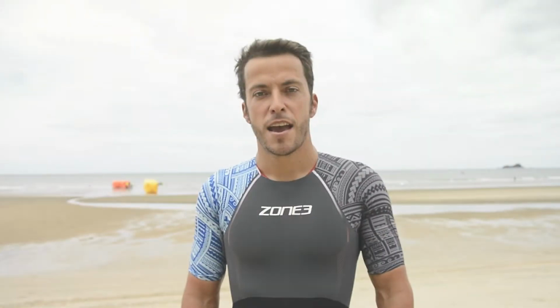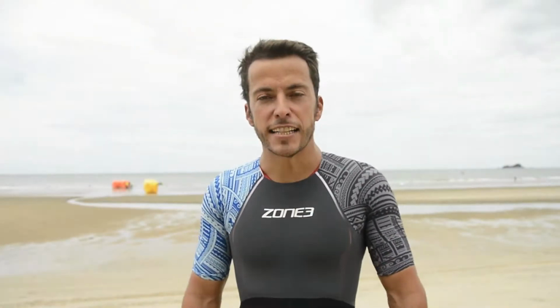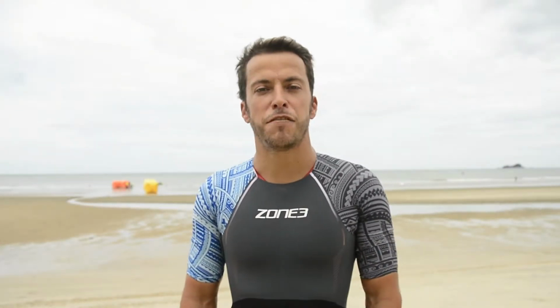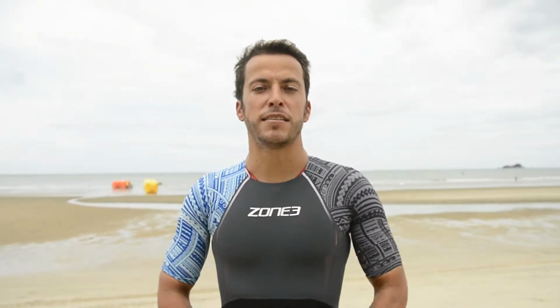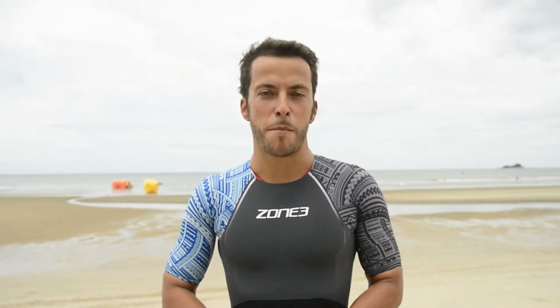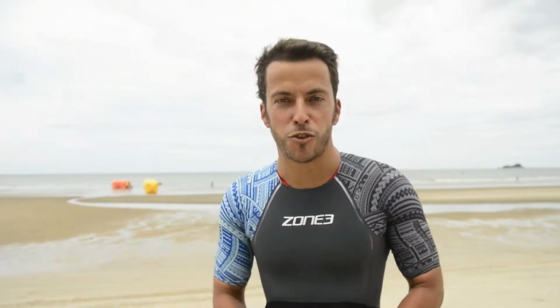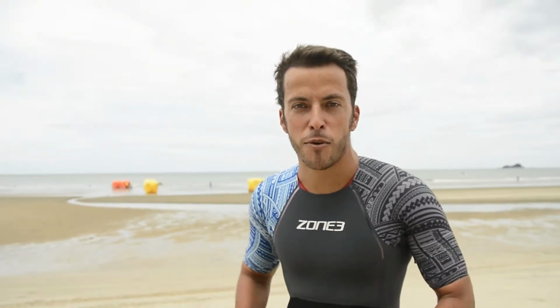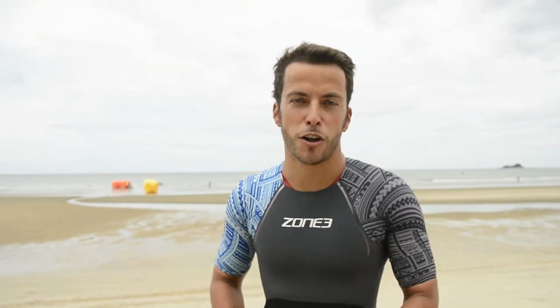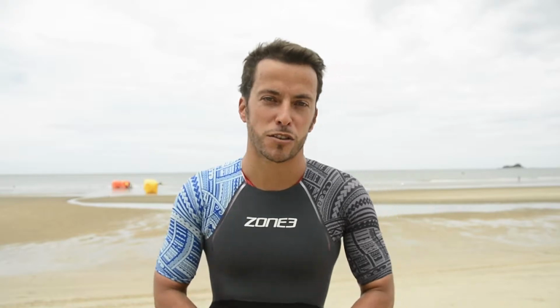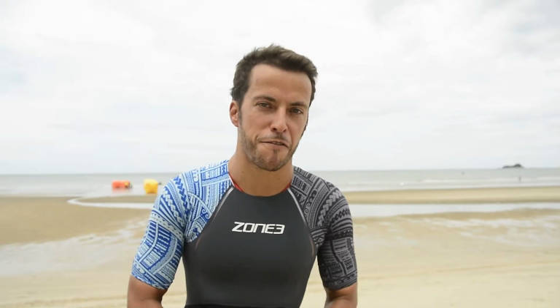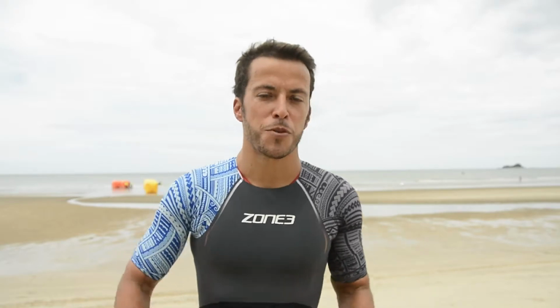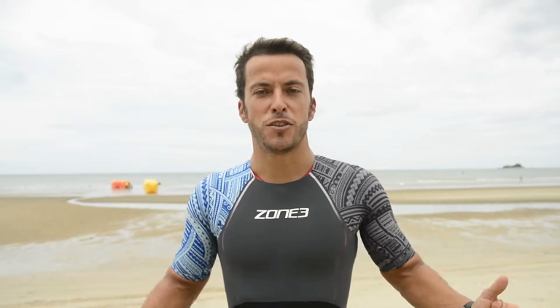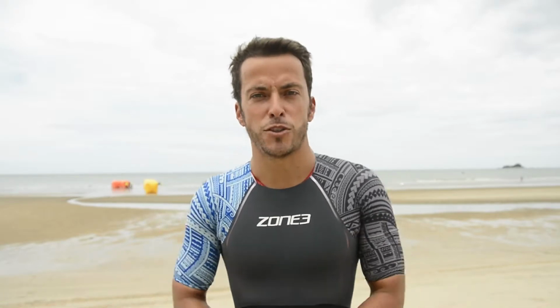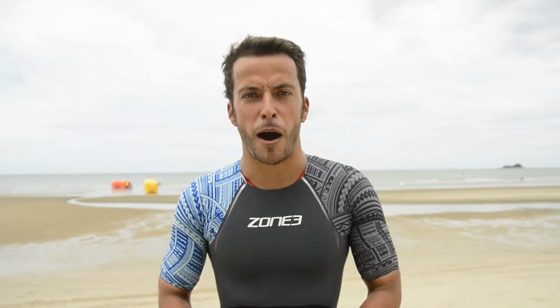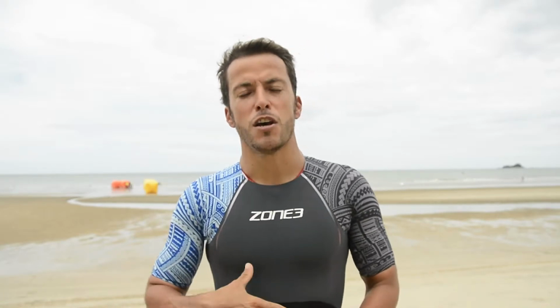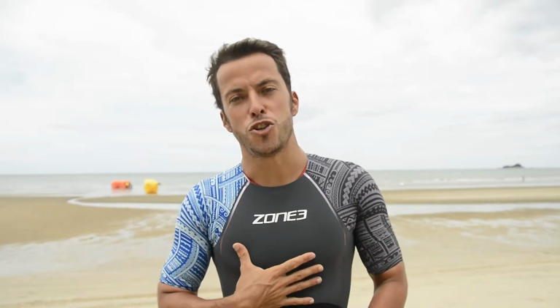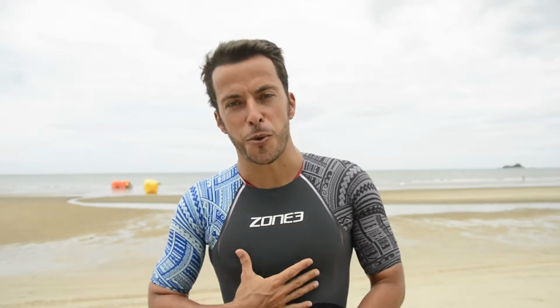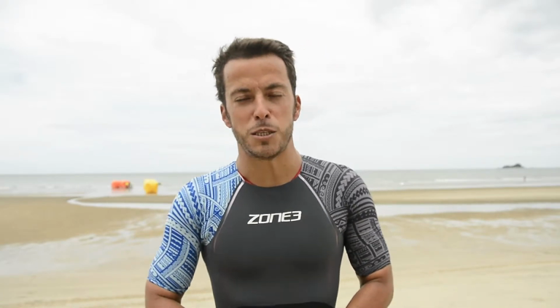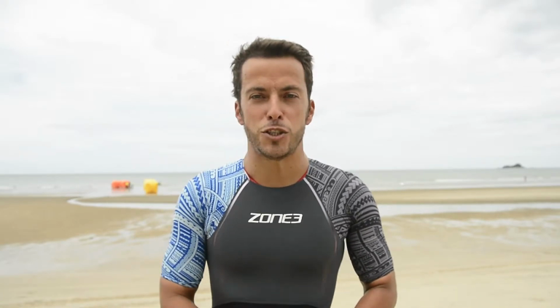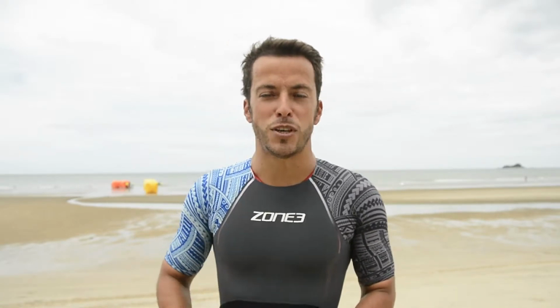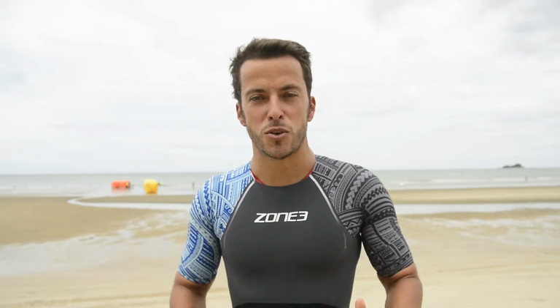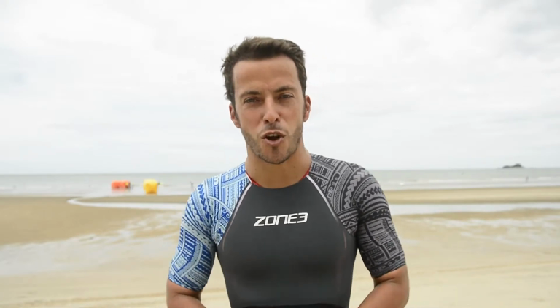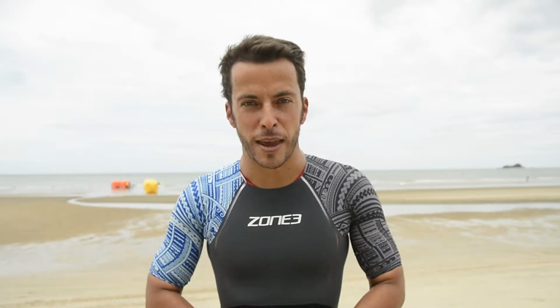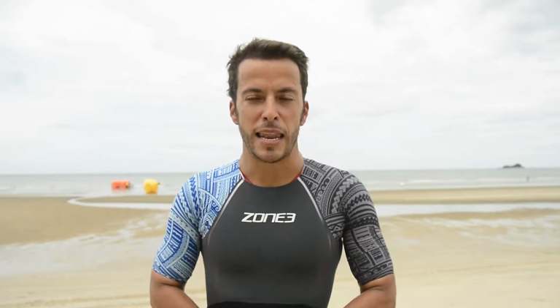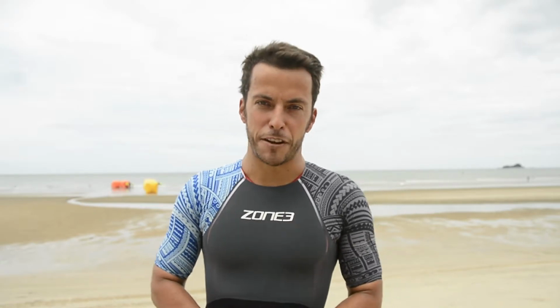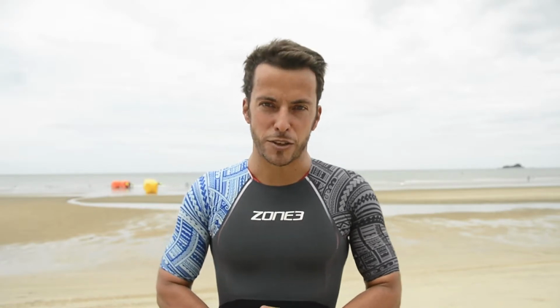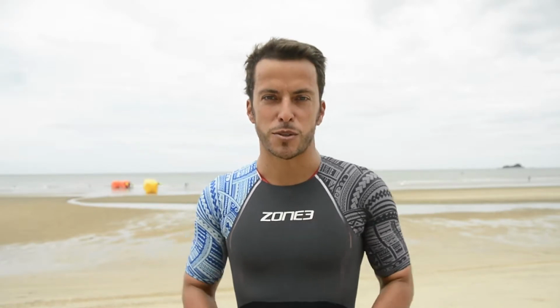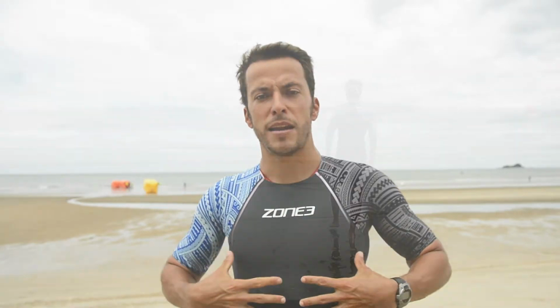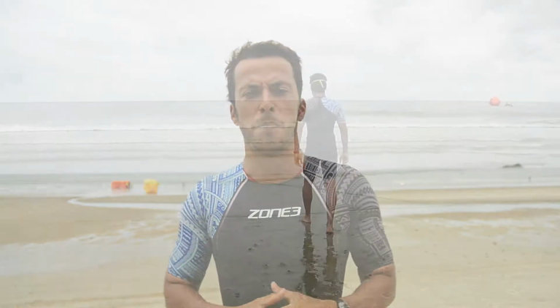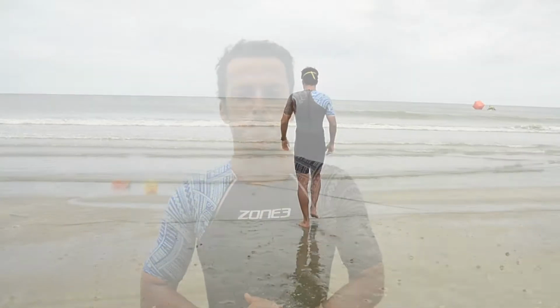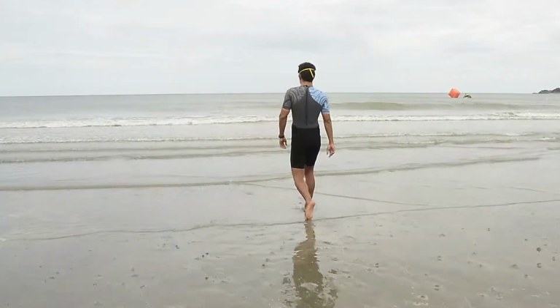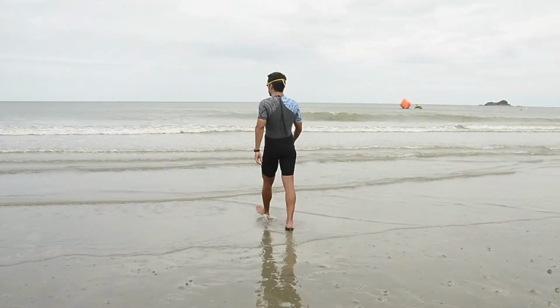Hi, this is Vinny Santana from AsiaTri with another product review. Today we talk about the Zone 3 speed suit and also the Zone 3 Lava Tri suit. Let's talk about the speed suit first.